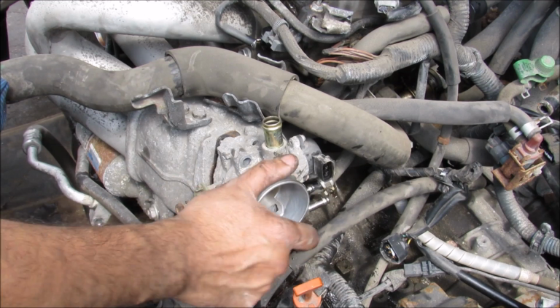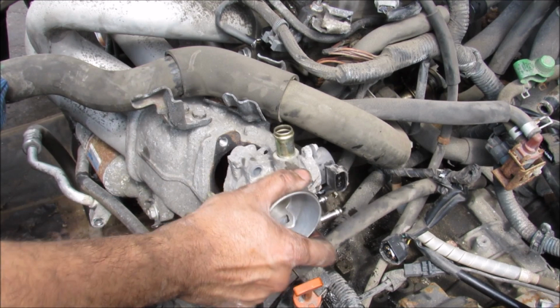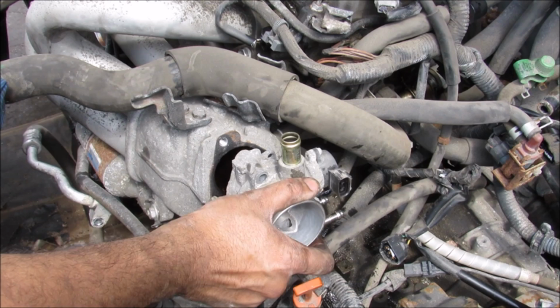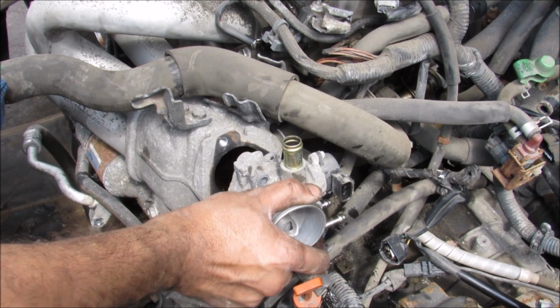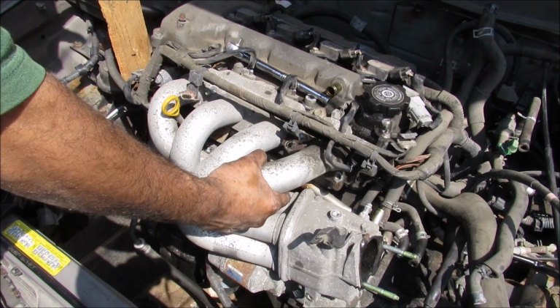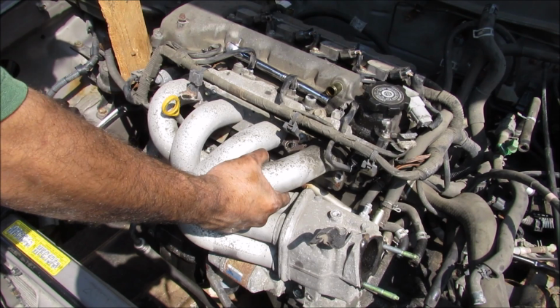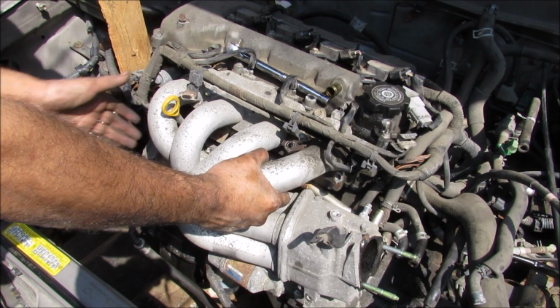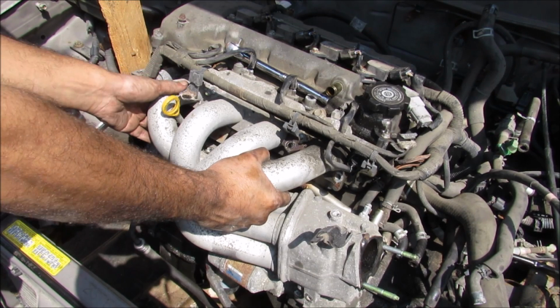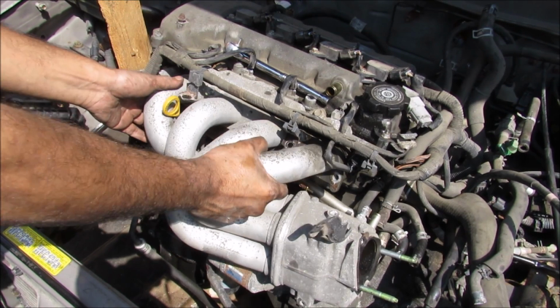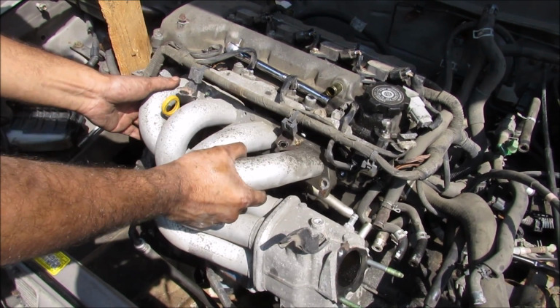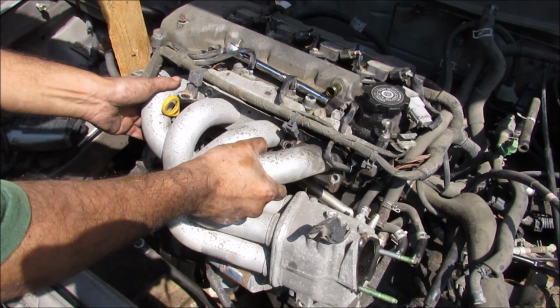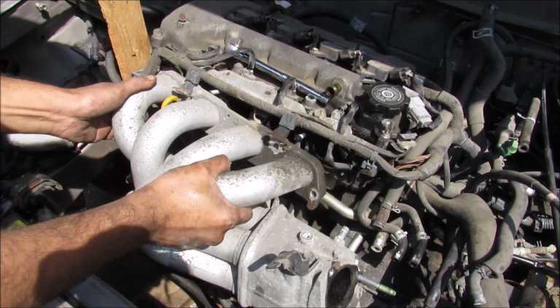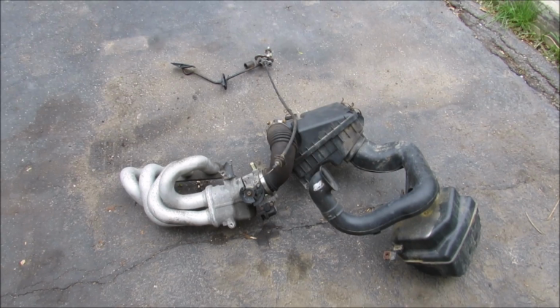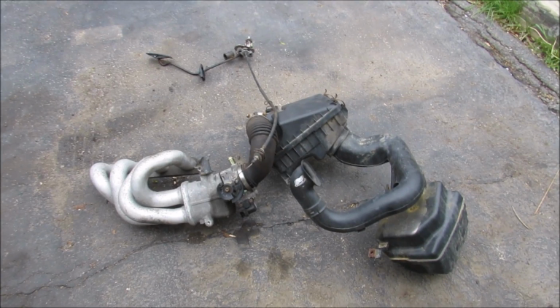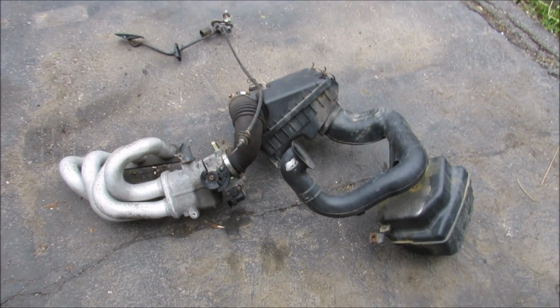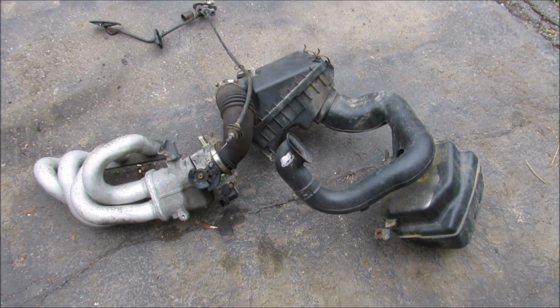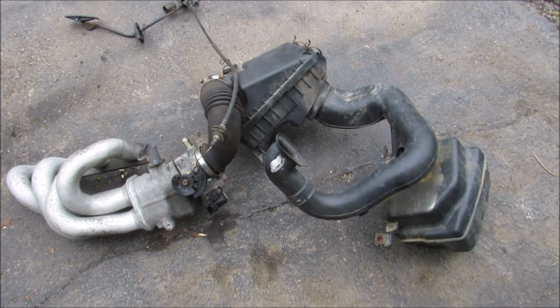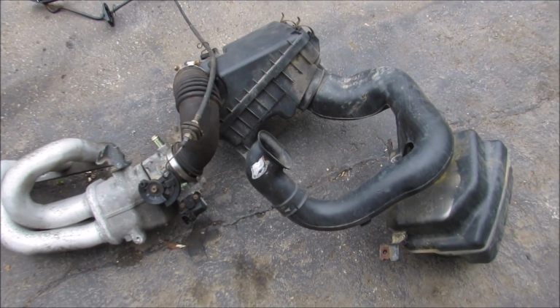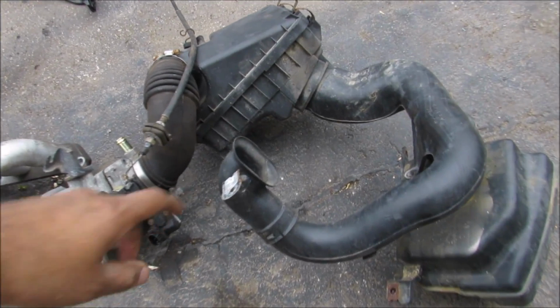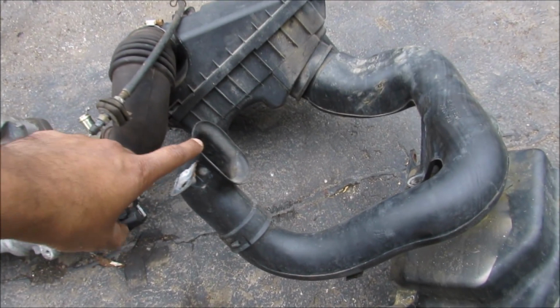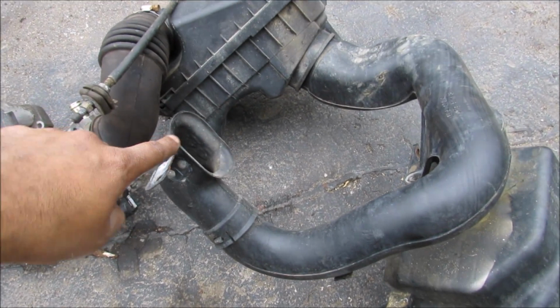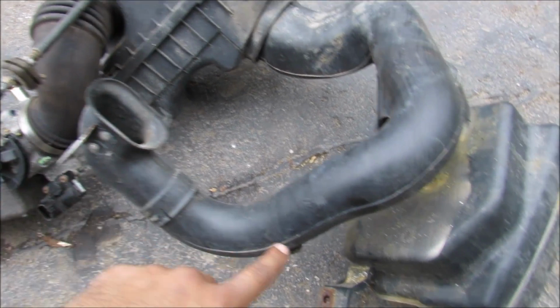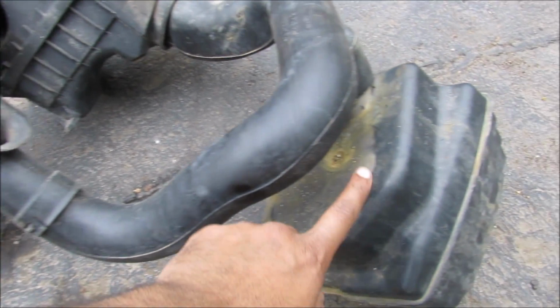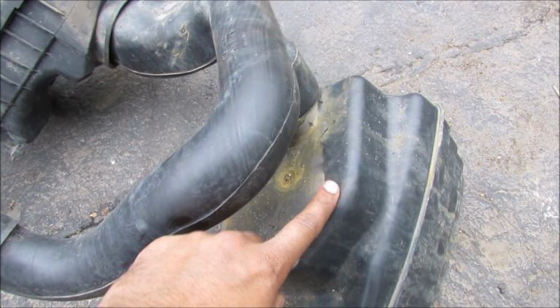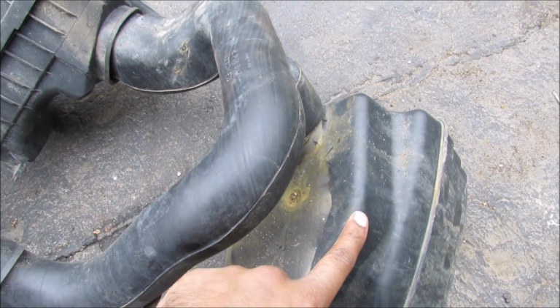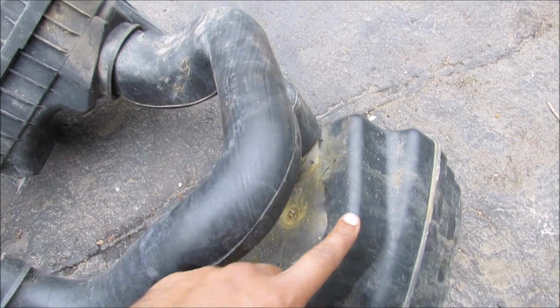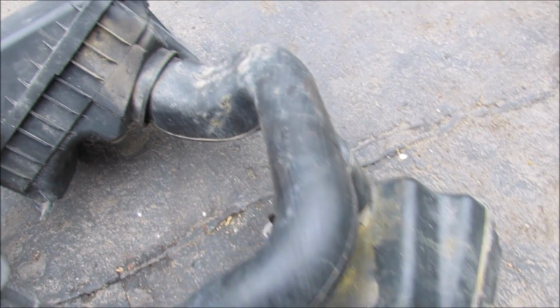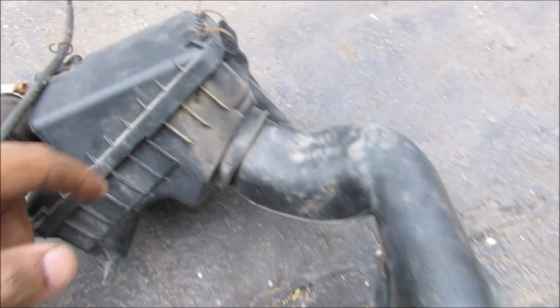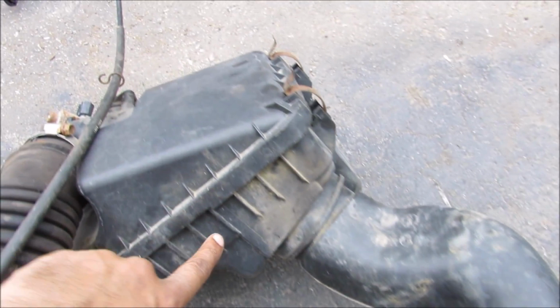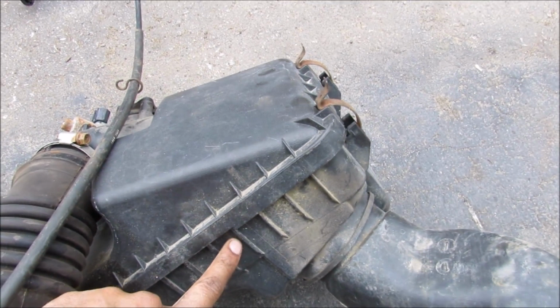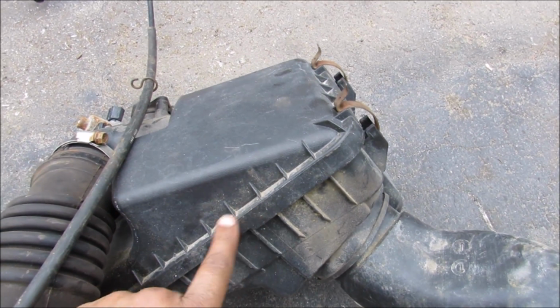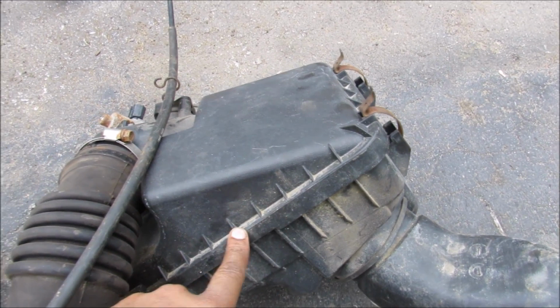I can now remove the throttle body. I can now remove the intake from the engine. So here I've got the entire intake removed from the vehicle, starting with your air intake tube here, and your air resonator tank over here, then your air box that houses your air filter.